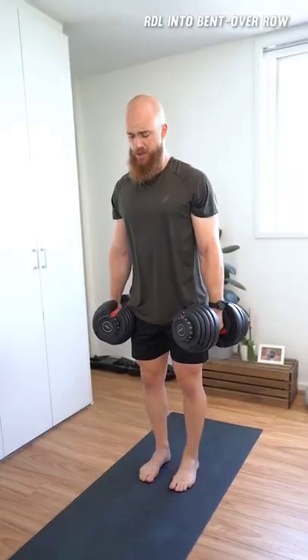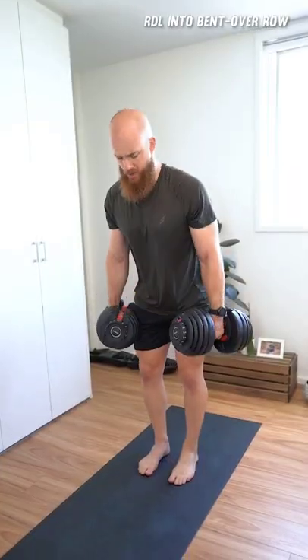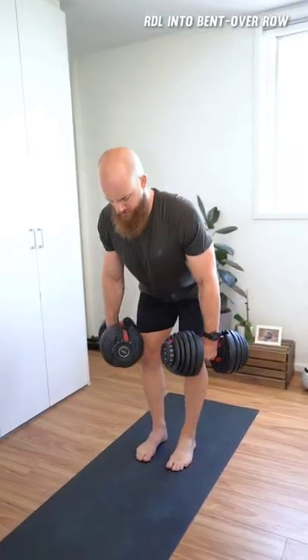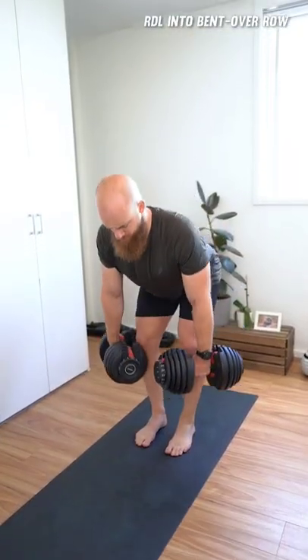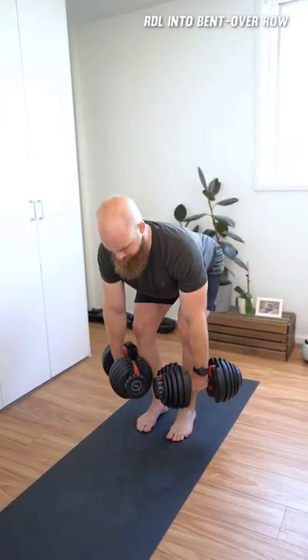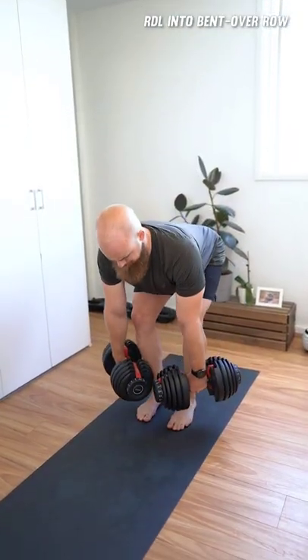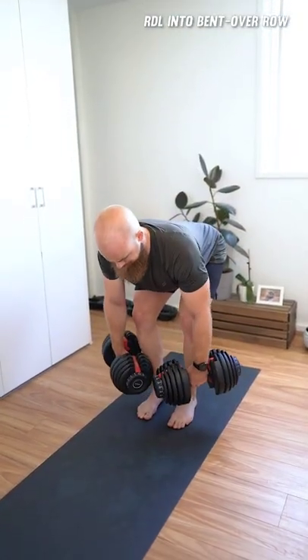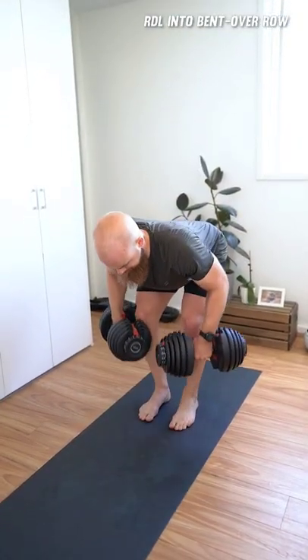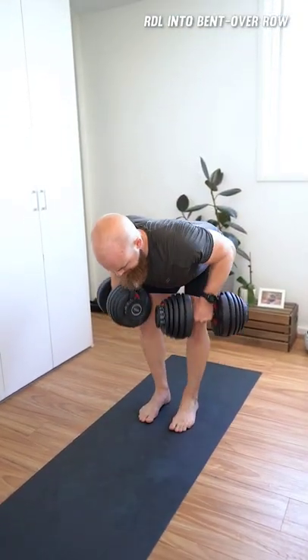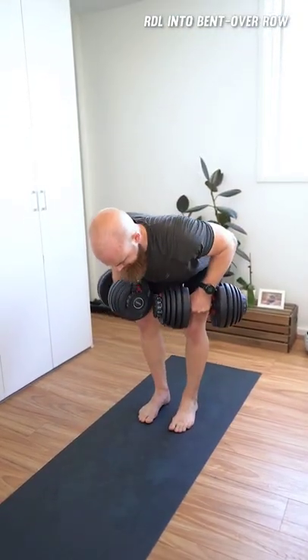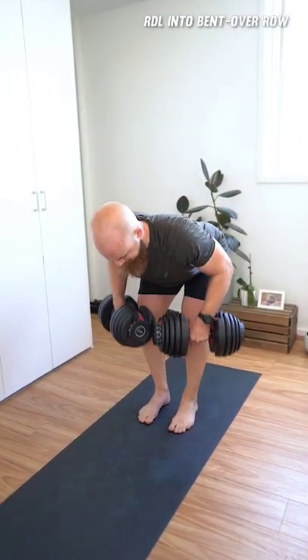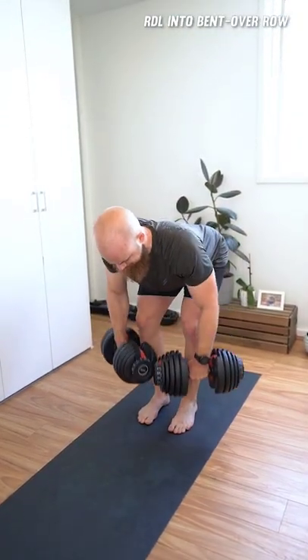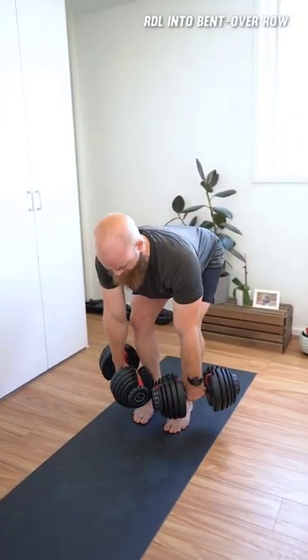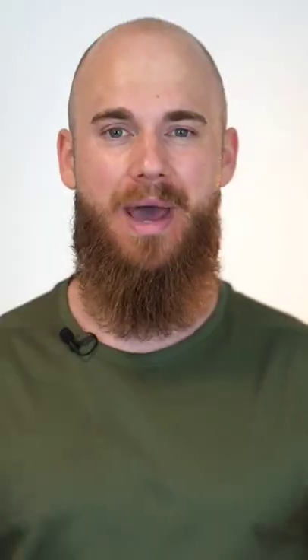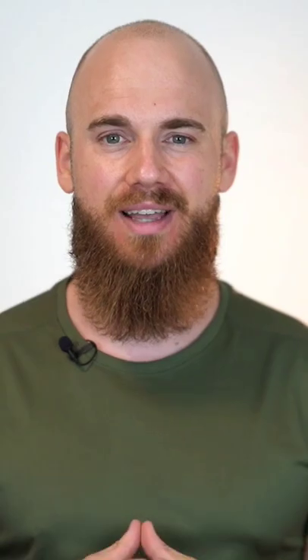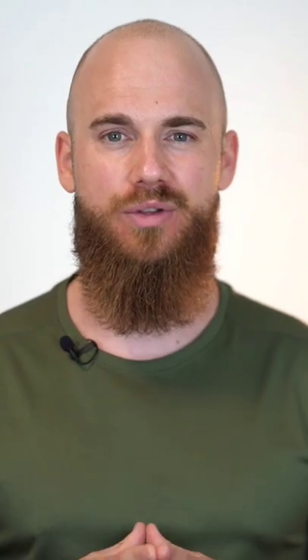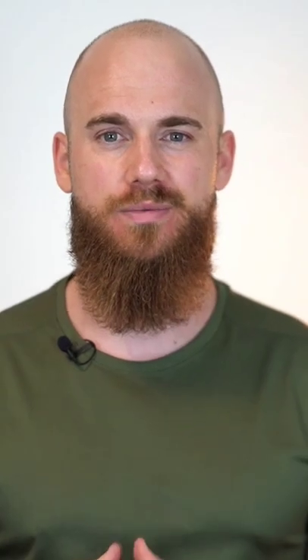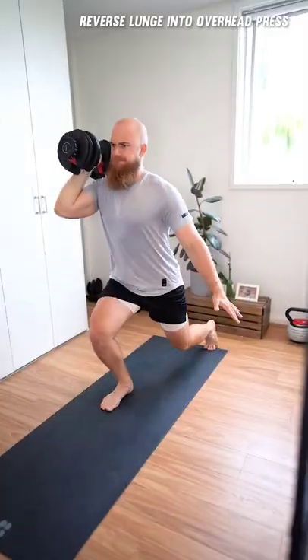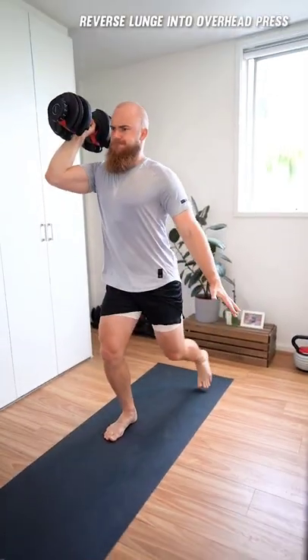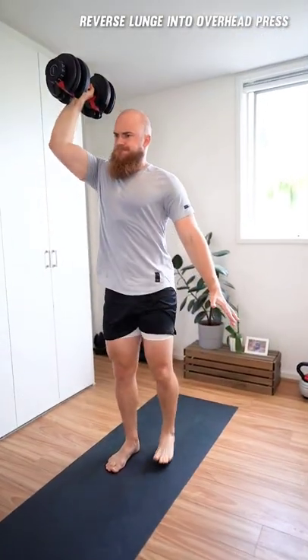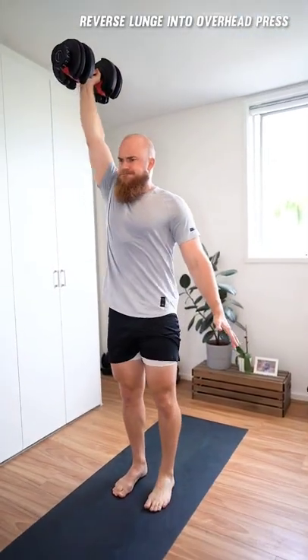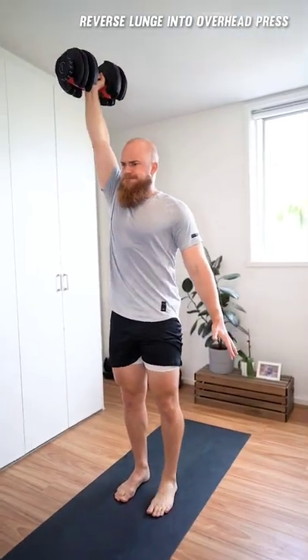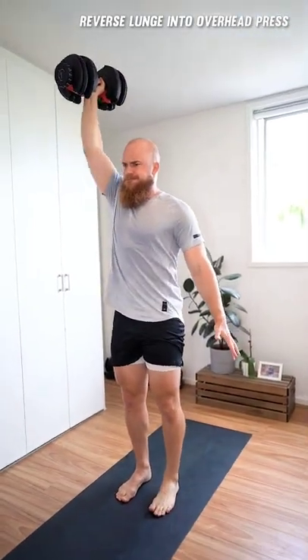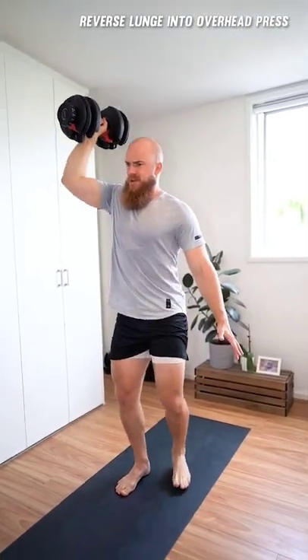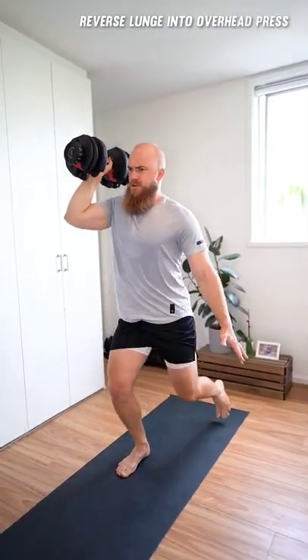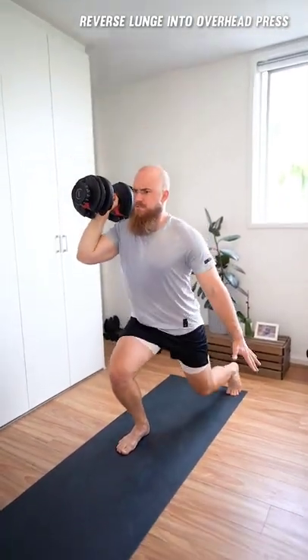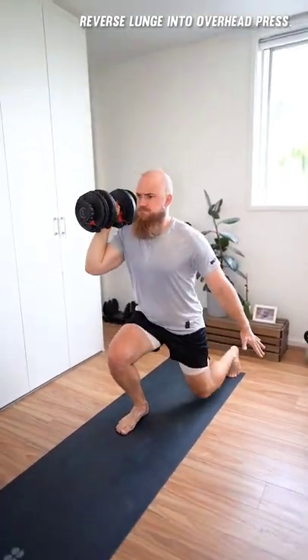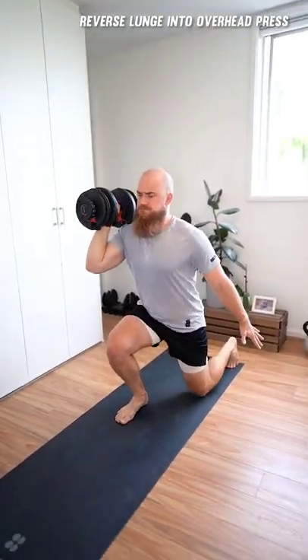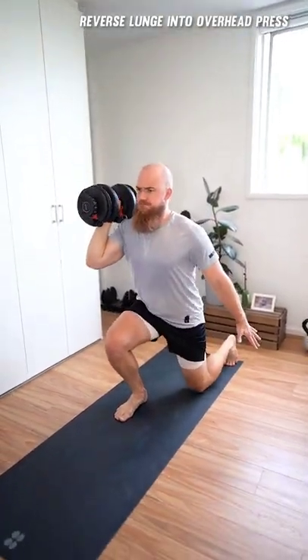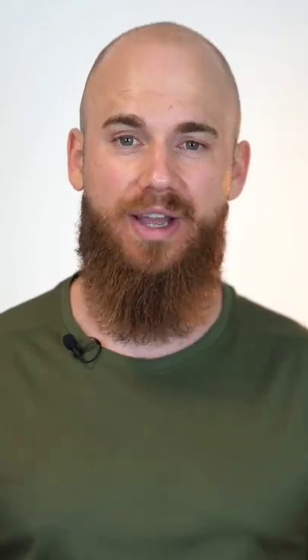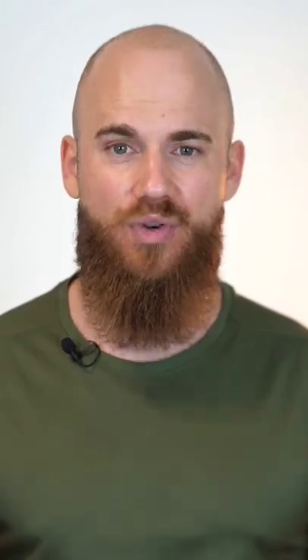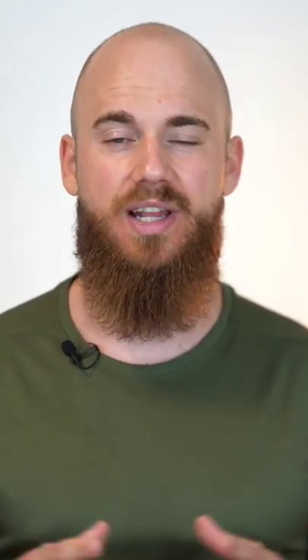The Romanian deadlift into bent over row will push your heart rate and it translates into a stronger clinch and better takedowns. The reverse lunge into overhead press is a great unilateral exercise for better cardio and strength for striking and wrestling.